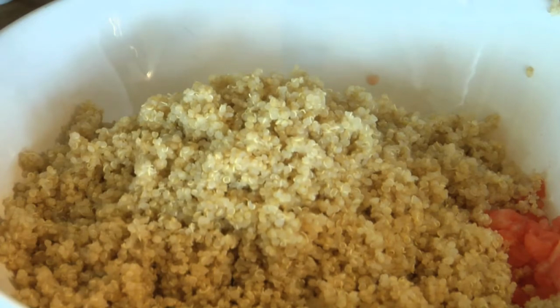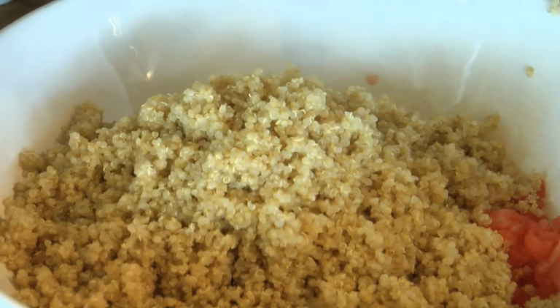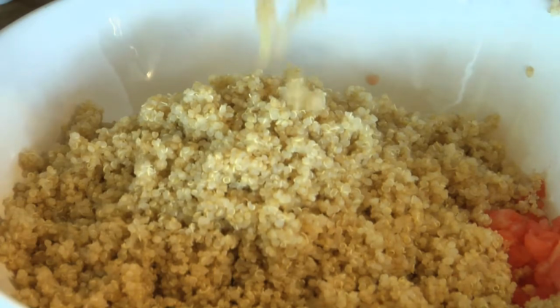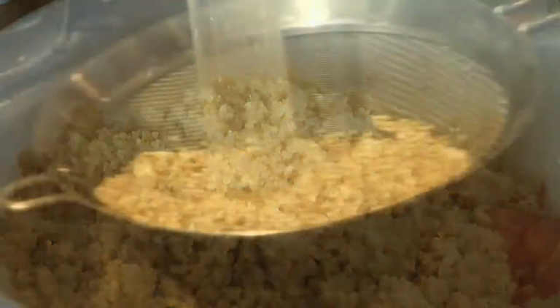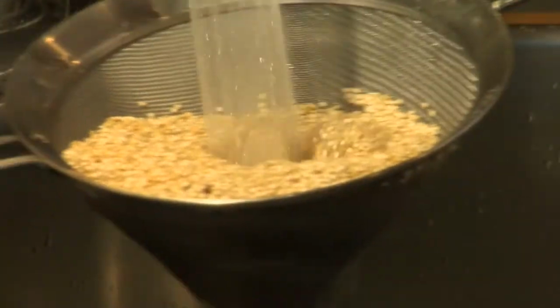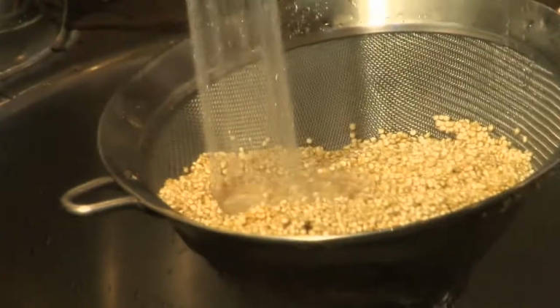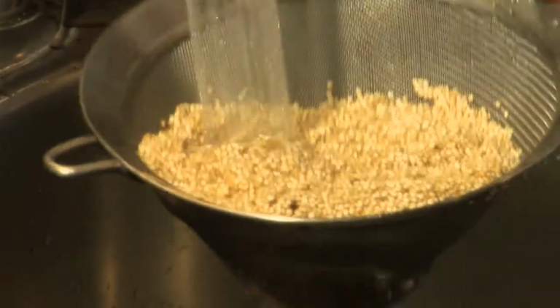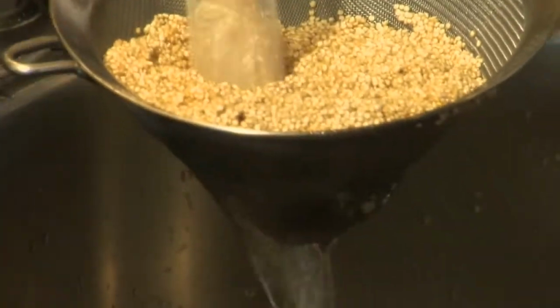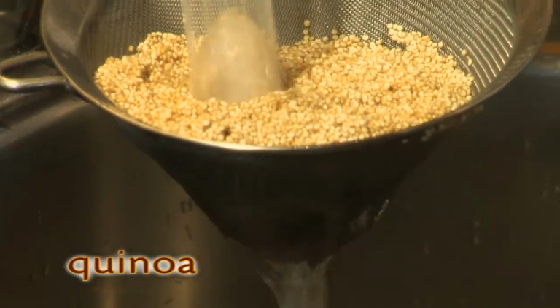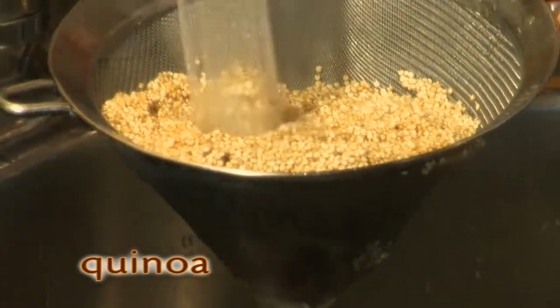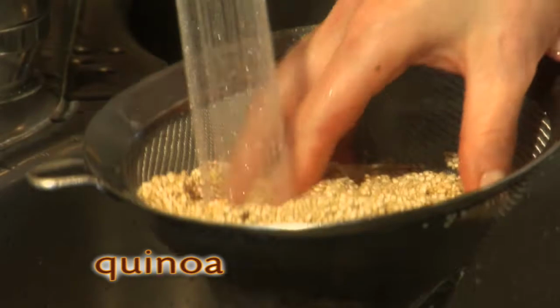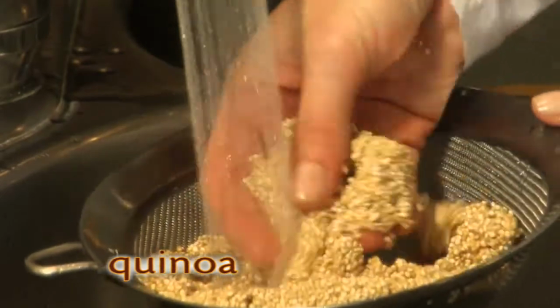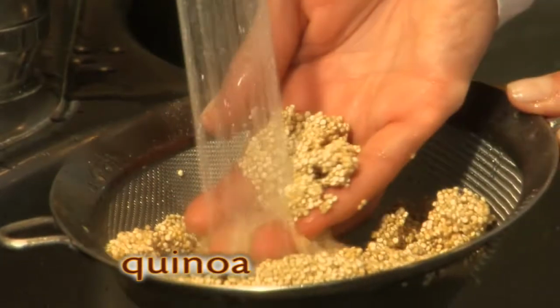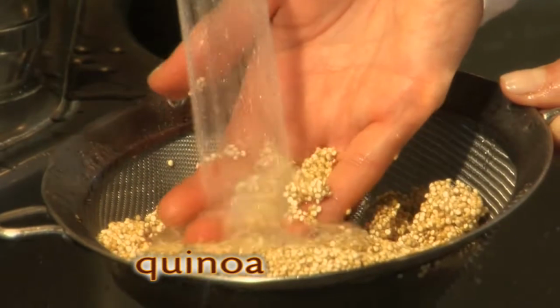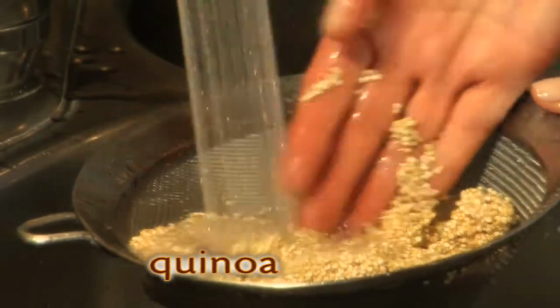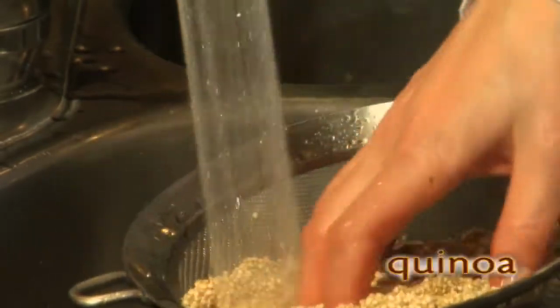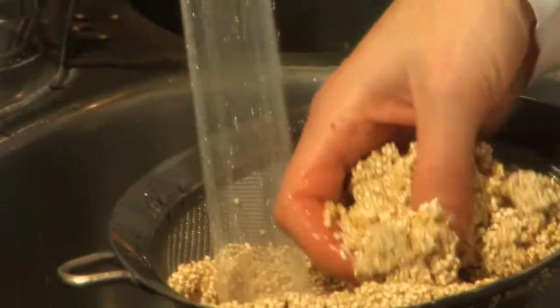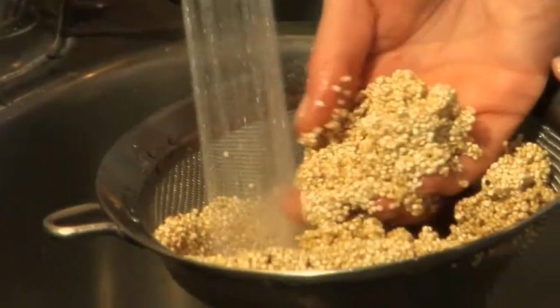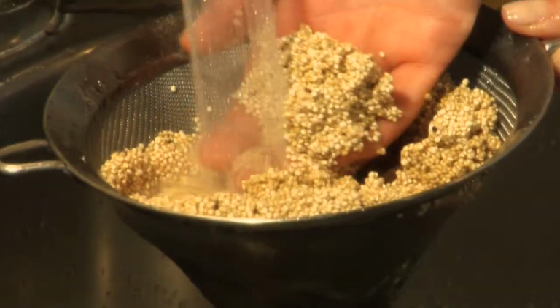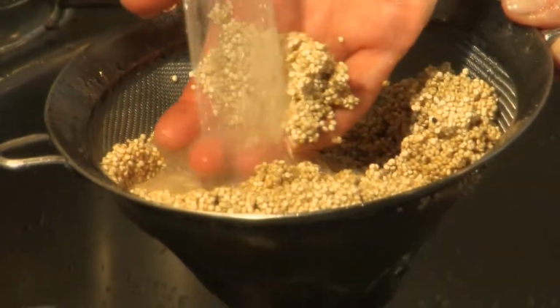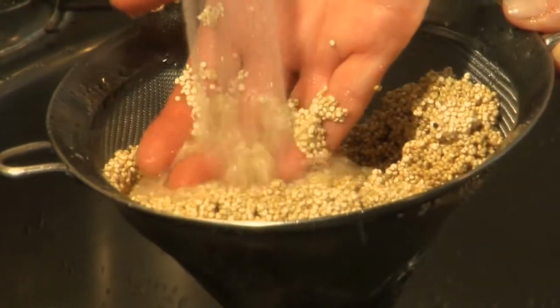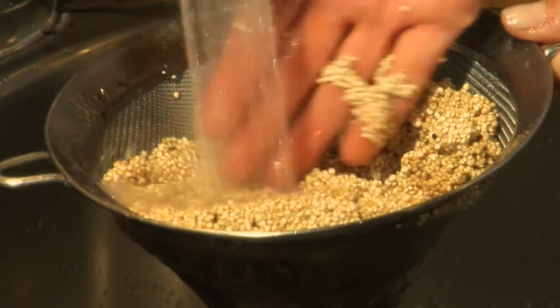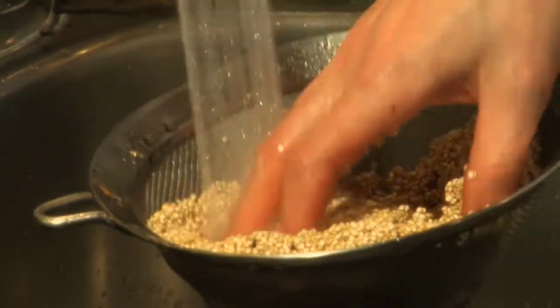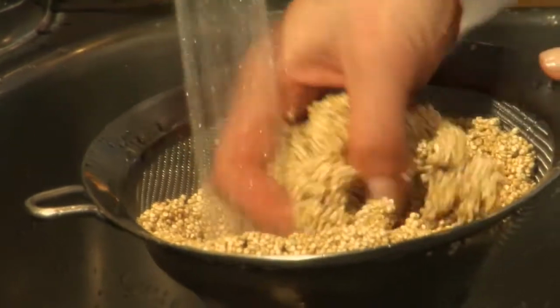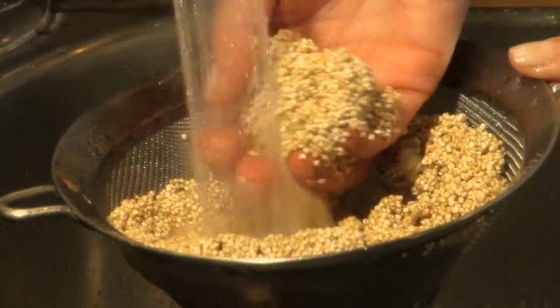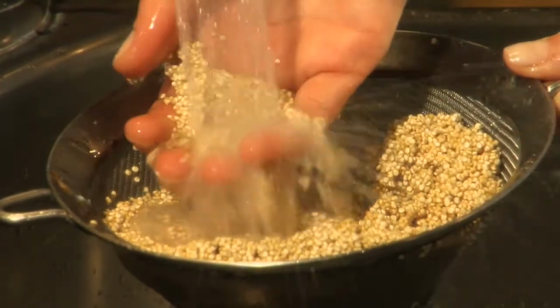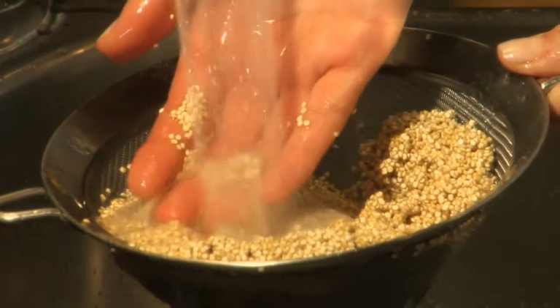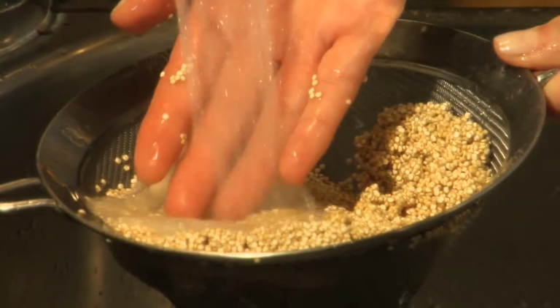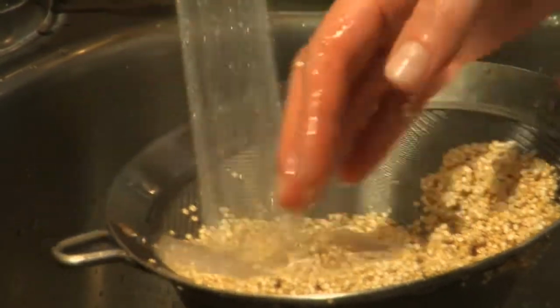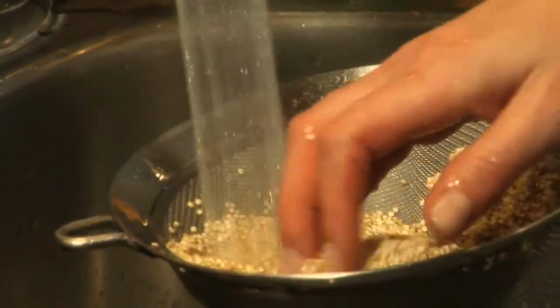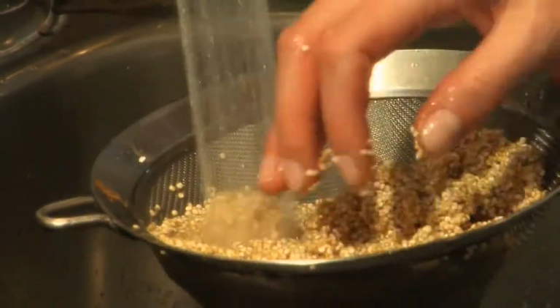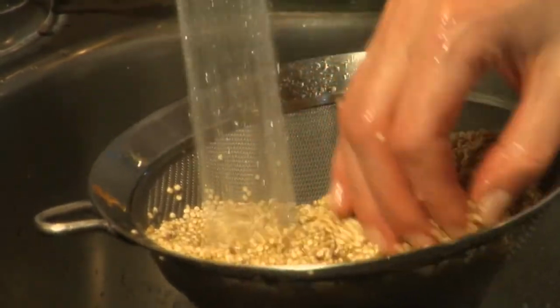Quinoa is as easy to cook as rice. Thoroughly wash two cups of quinoa in a colander. Quinoa is covered with a layer called saponin, which is a natural coating that has a slightly bitter flavor to keep birds away from the grain while it grows. We just want to wash it off.